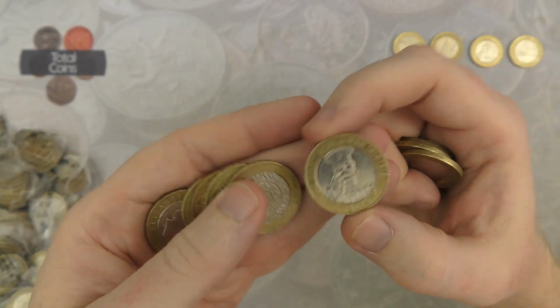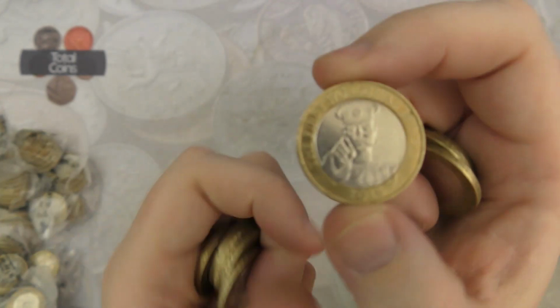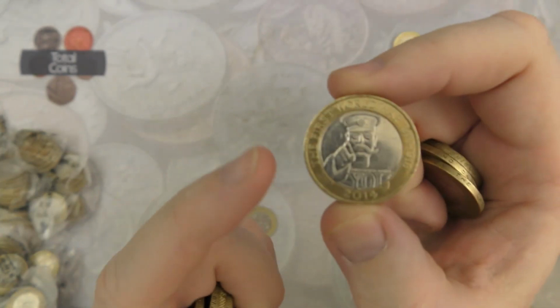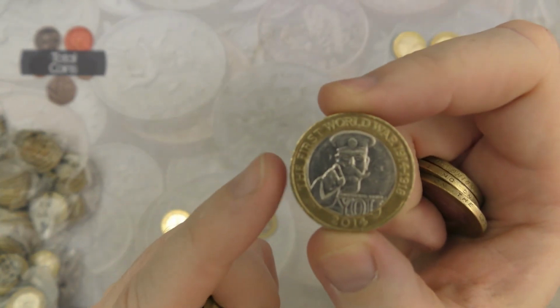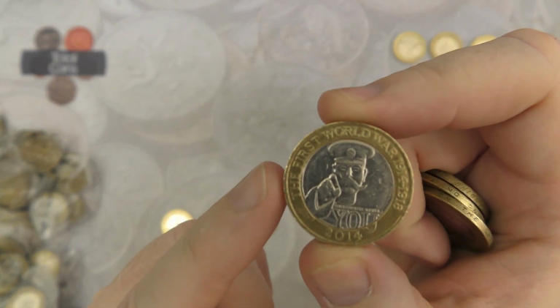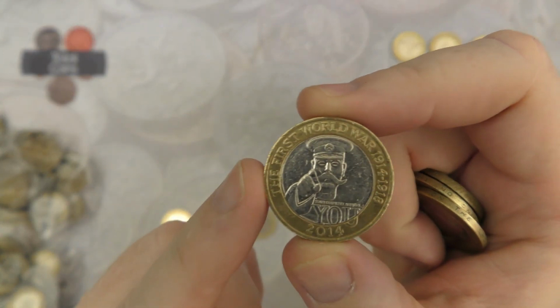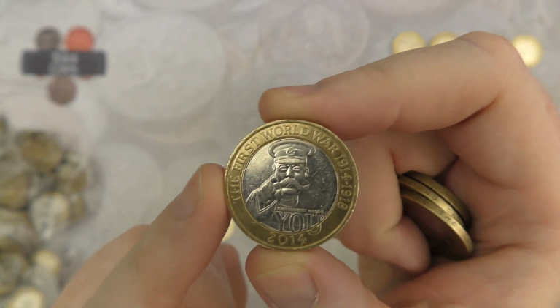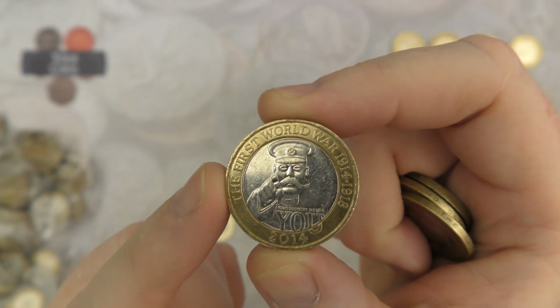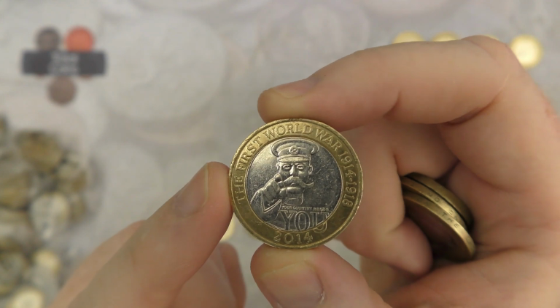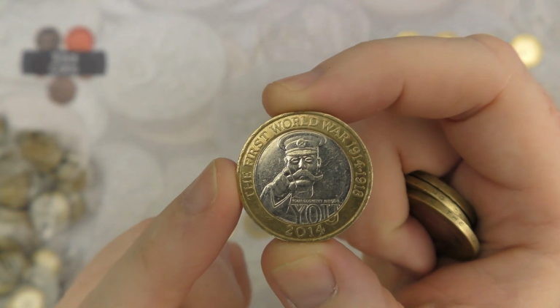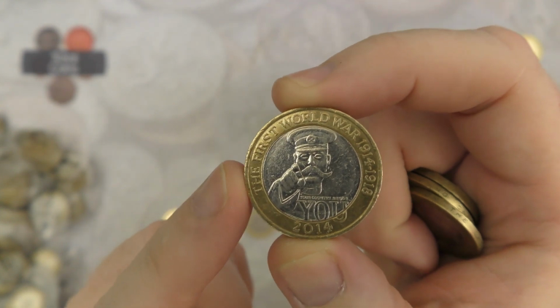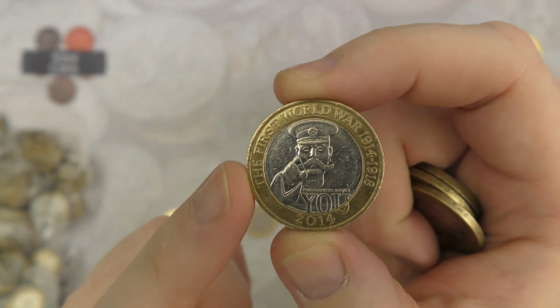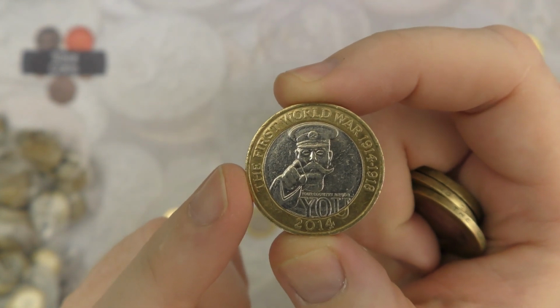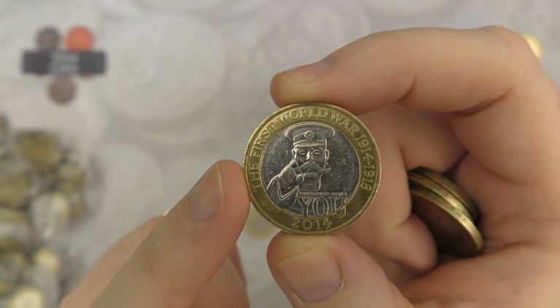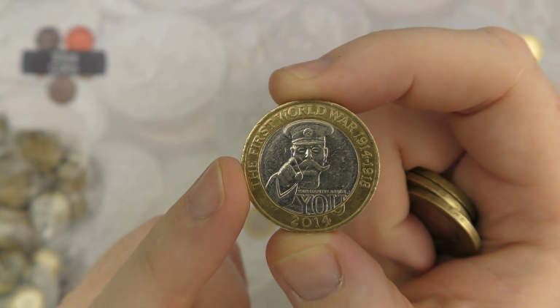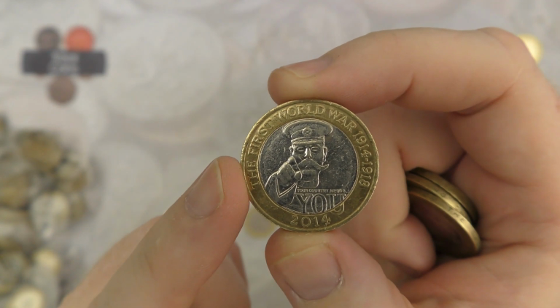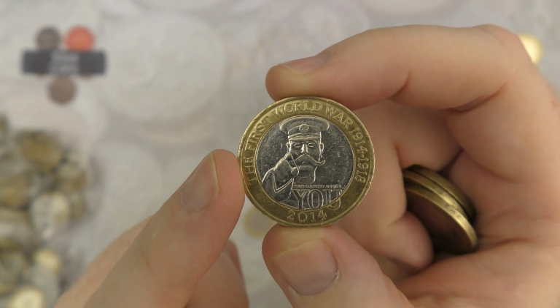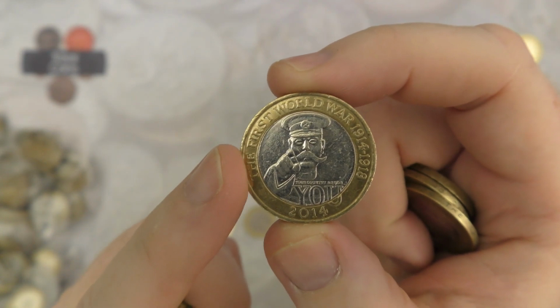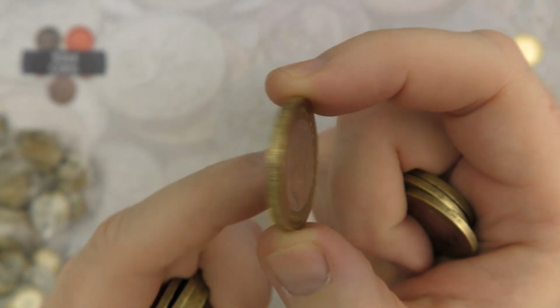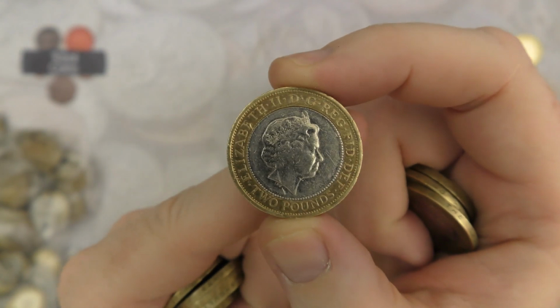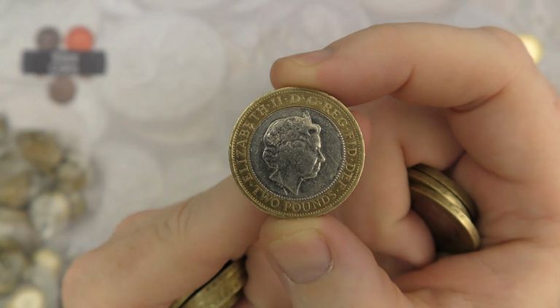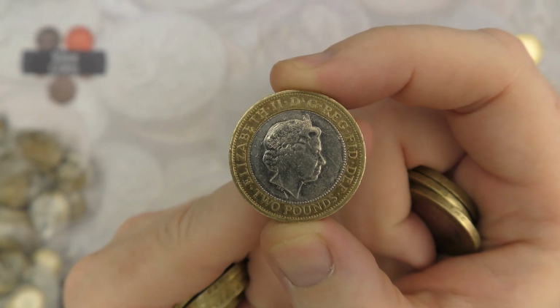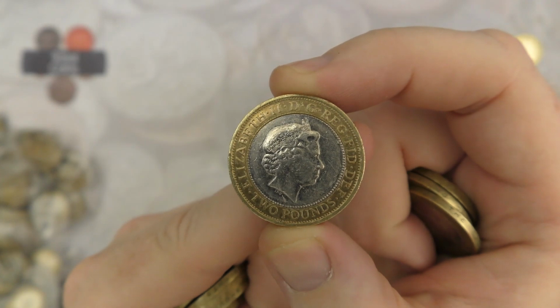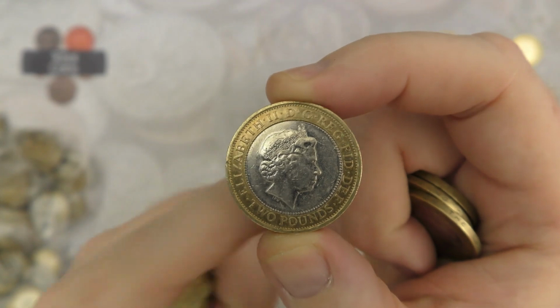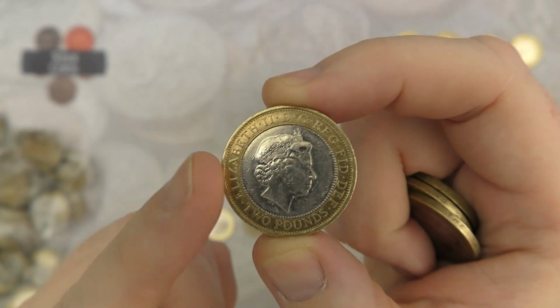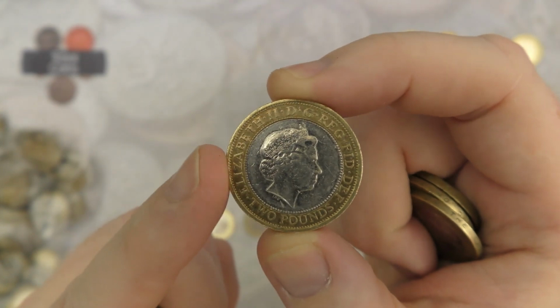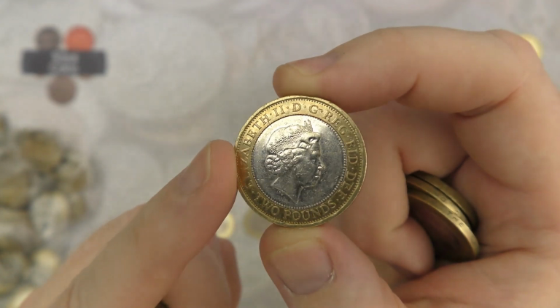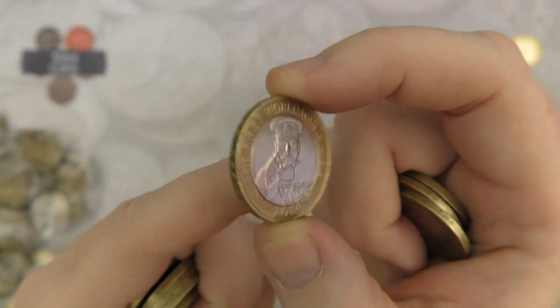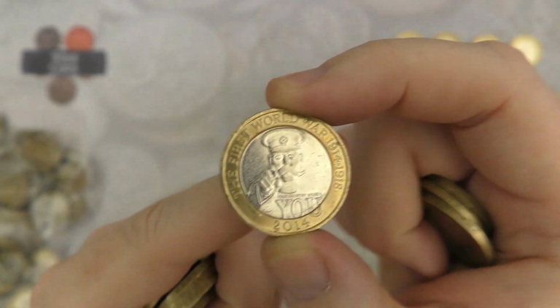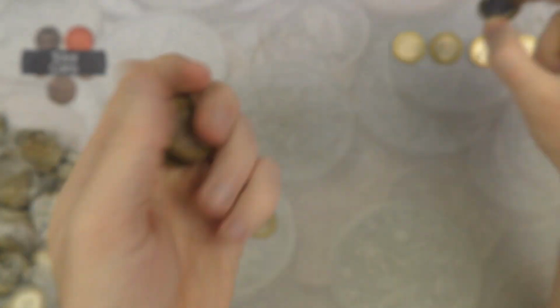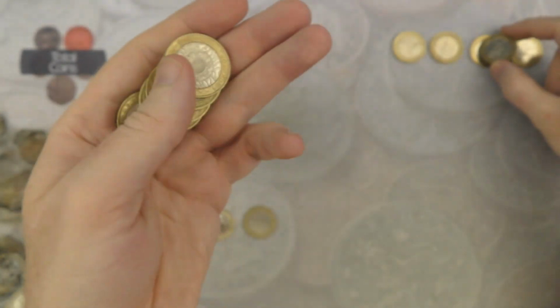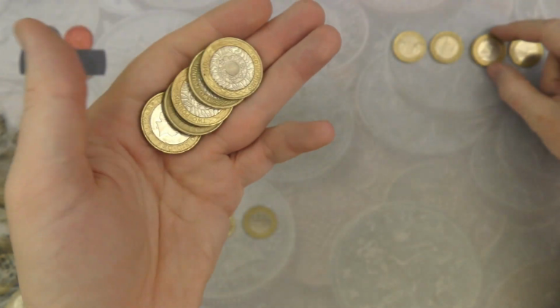And we've got another First World War Centenary. Are we going to find the mule coin now? Nope - still got two pounds on the obverse.